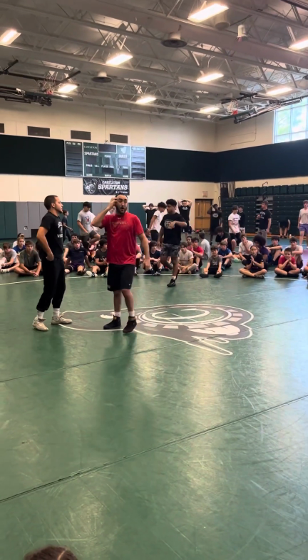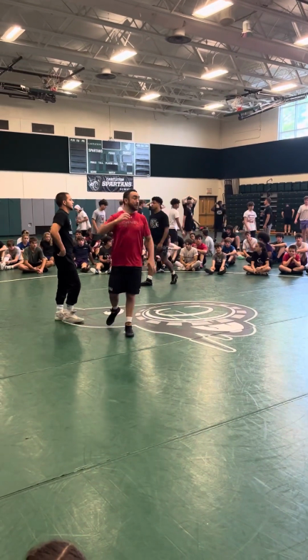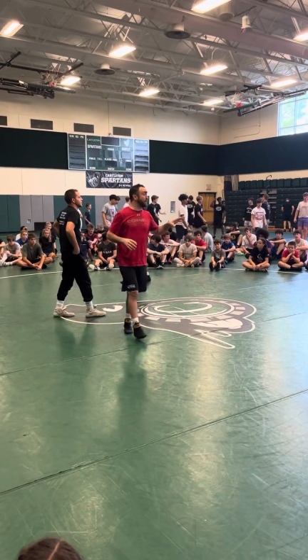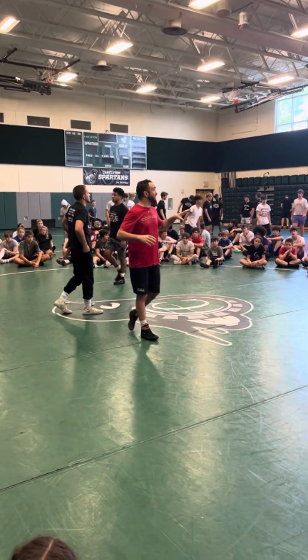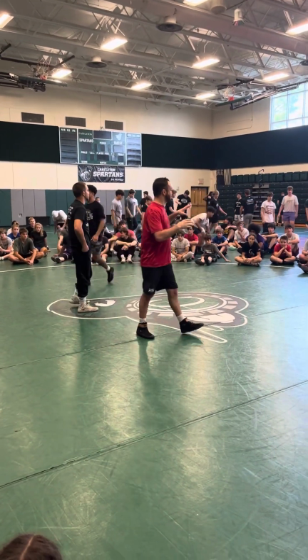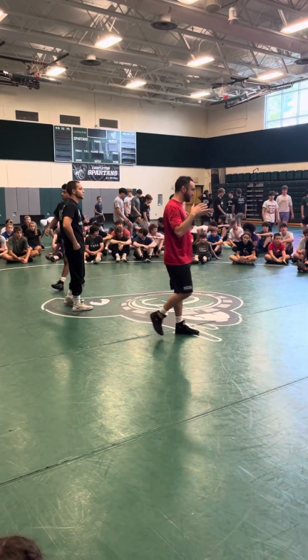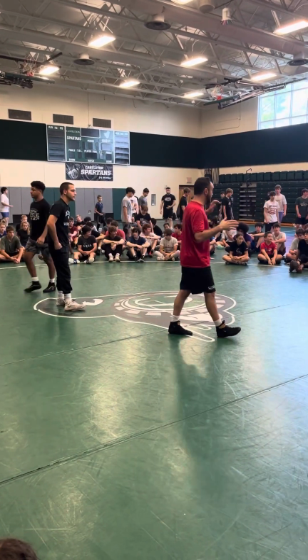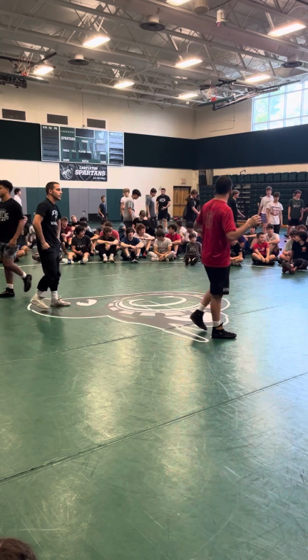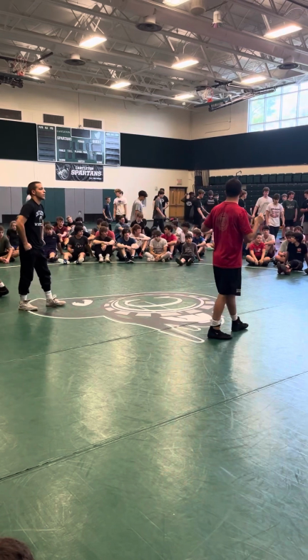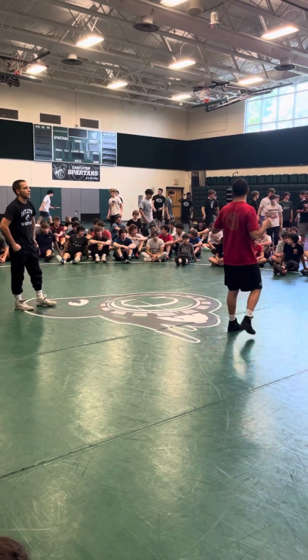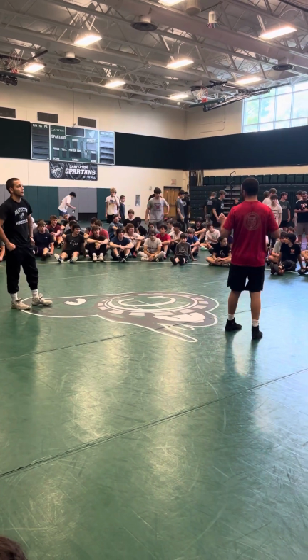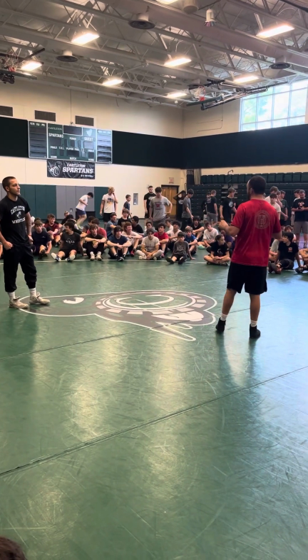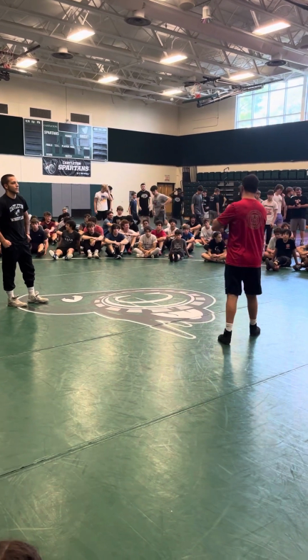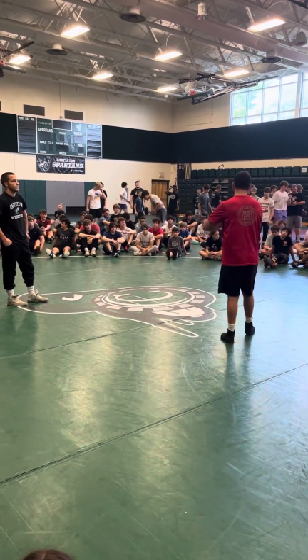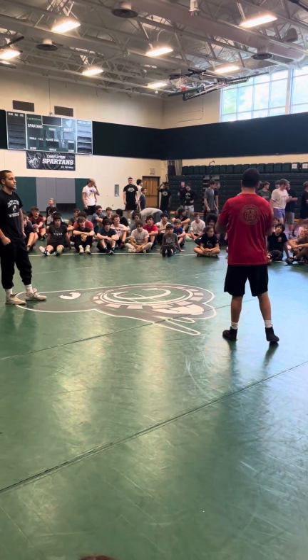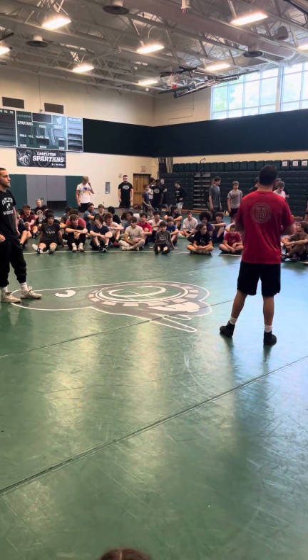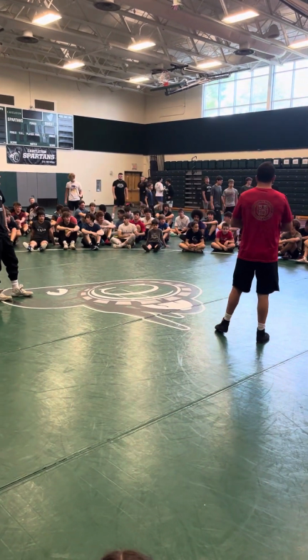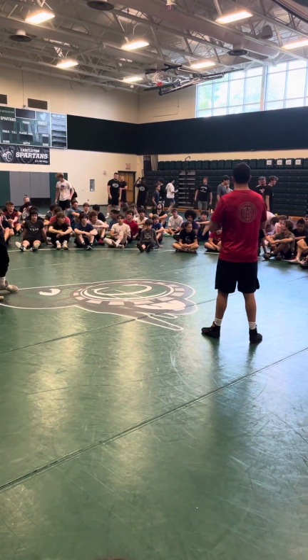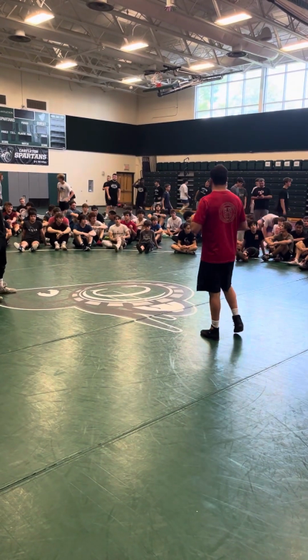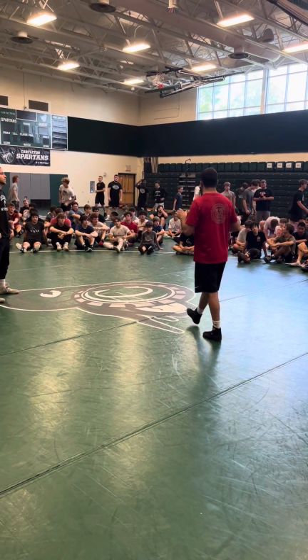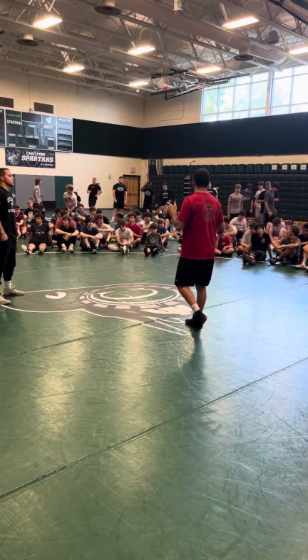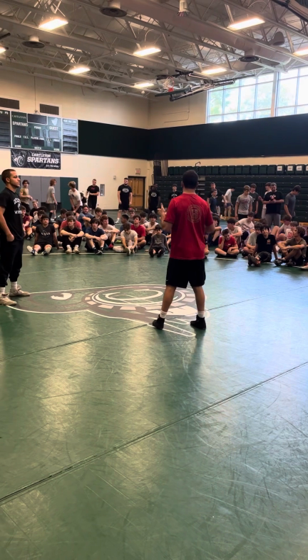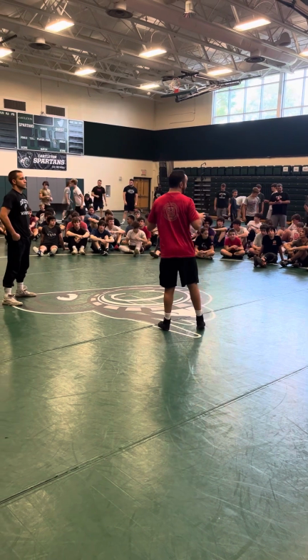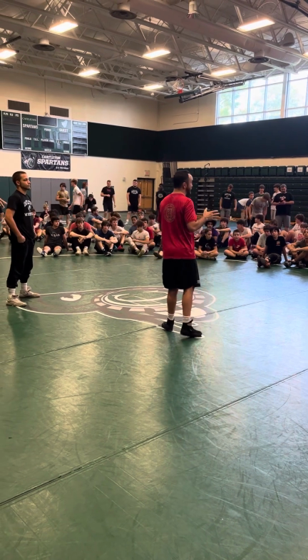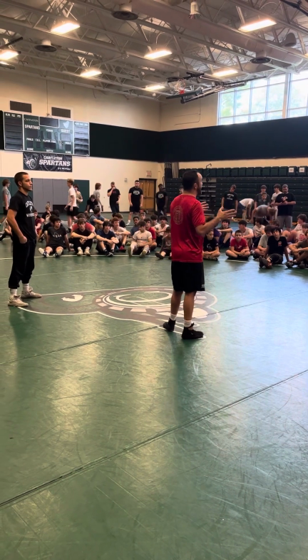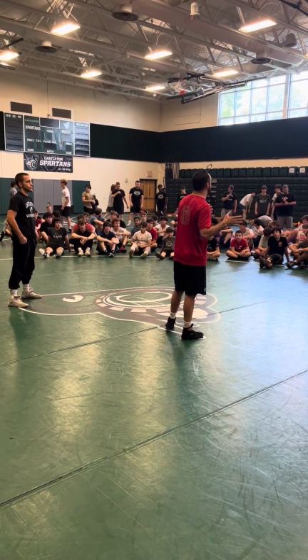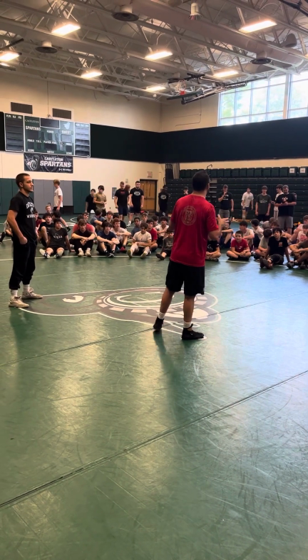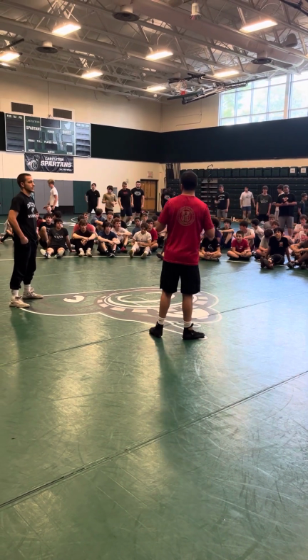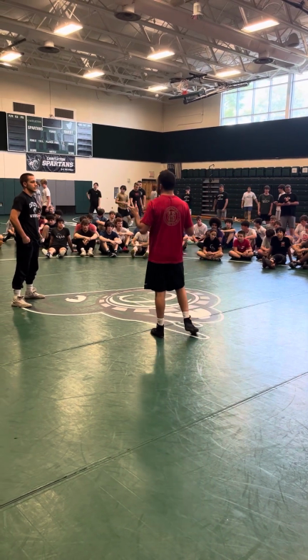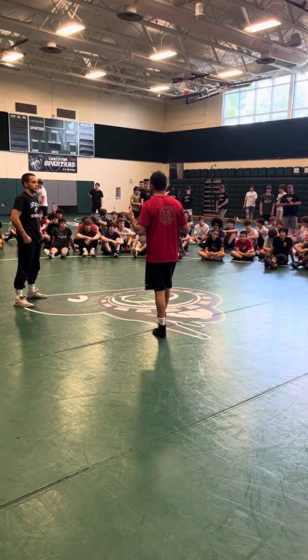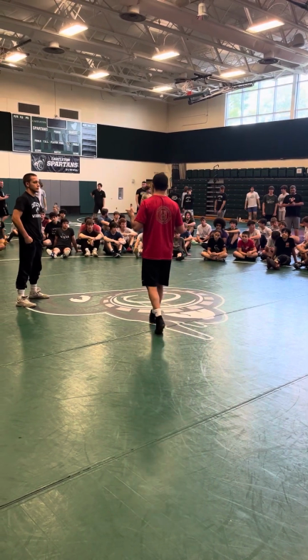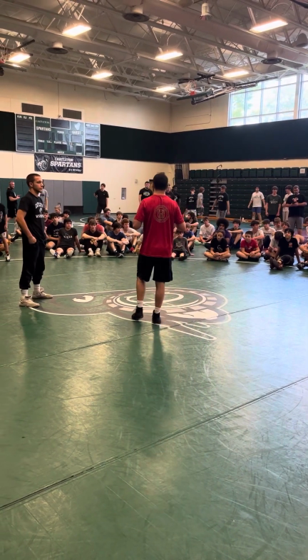Okay, so here's what I'm going to show you. I'm going to show you my knee pull — my knee pull single leg. A lot of people hit their knee pull single leg with a high cut instead. I do it with my knee pull.